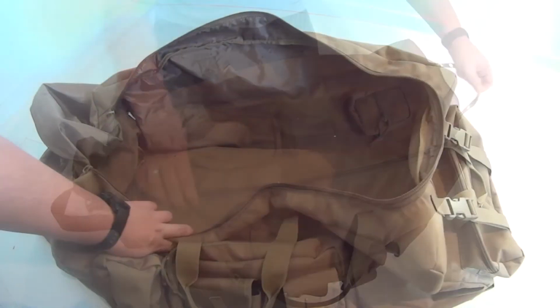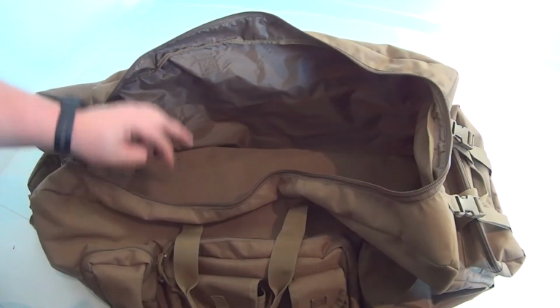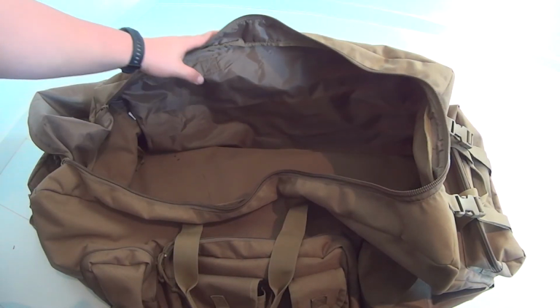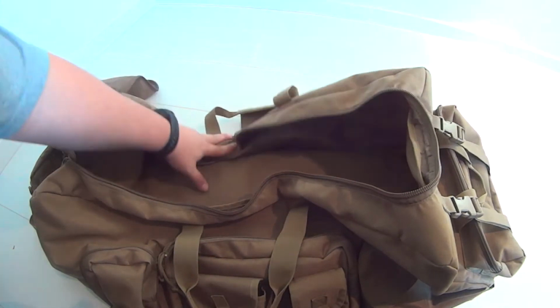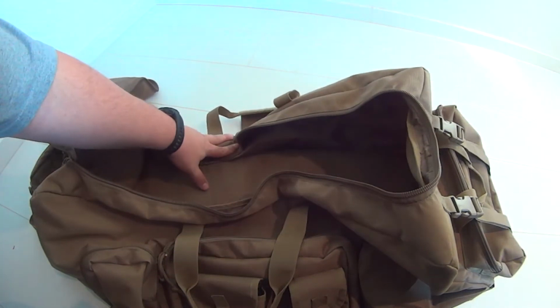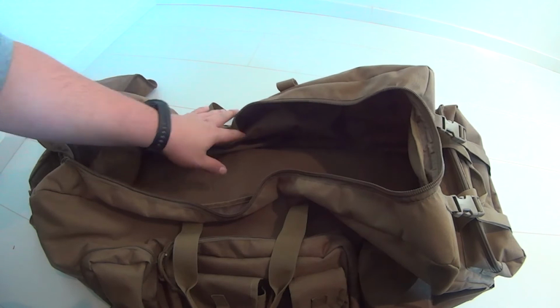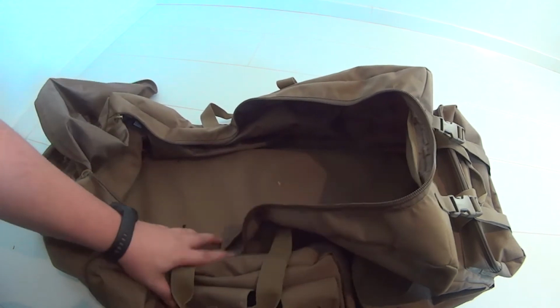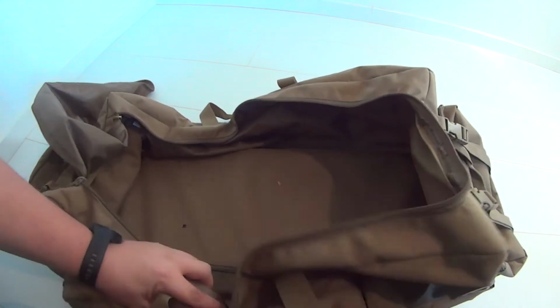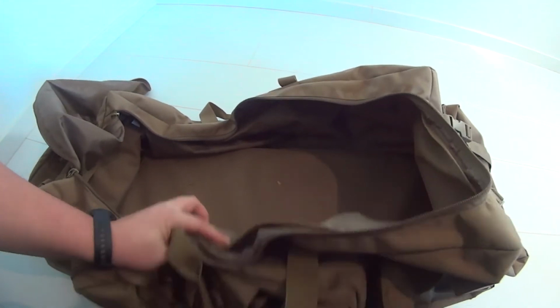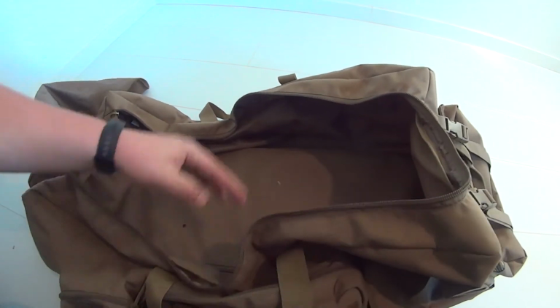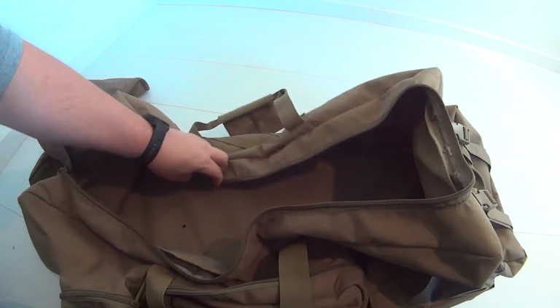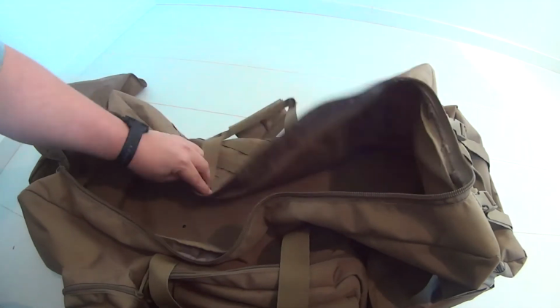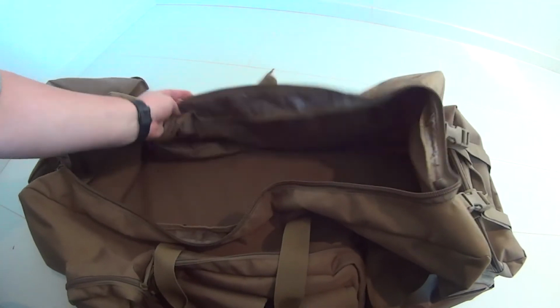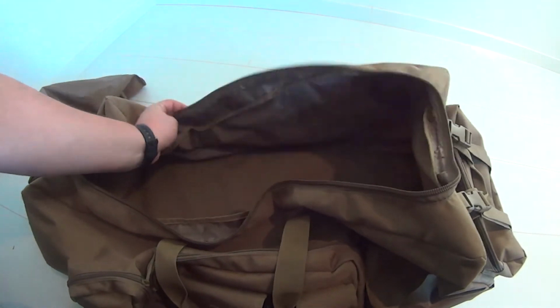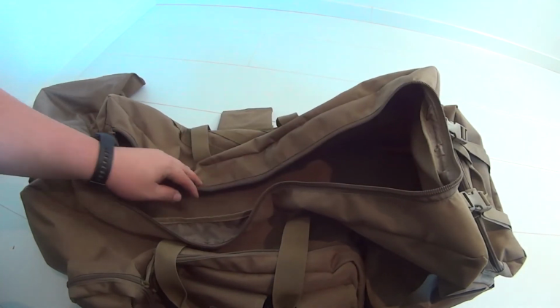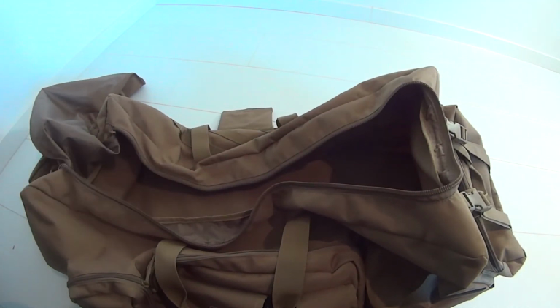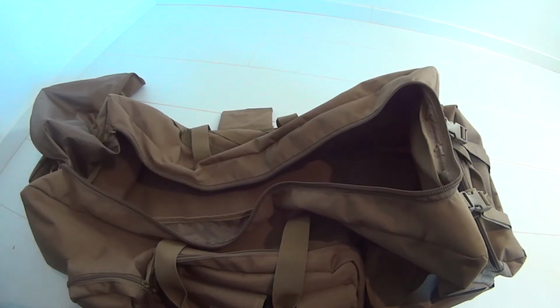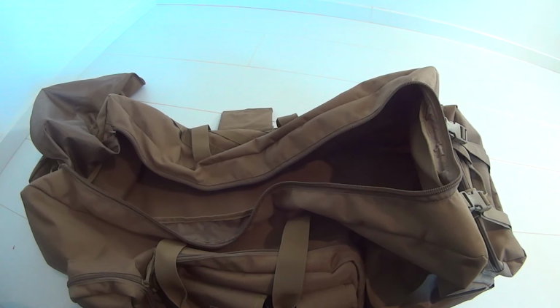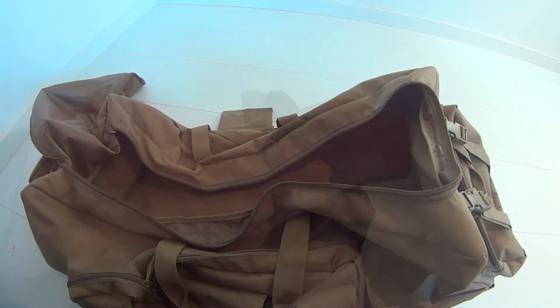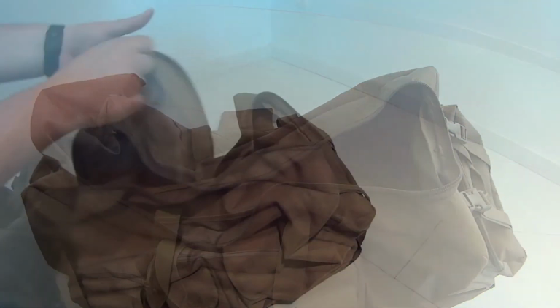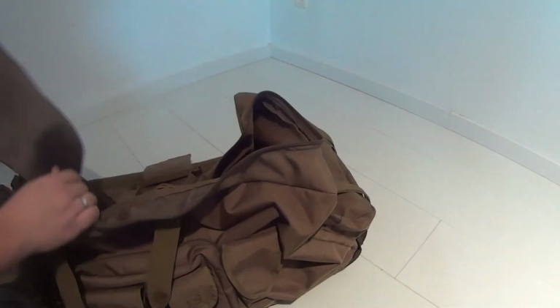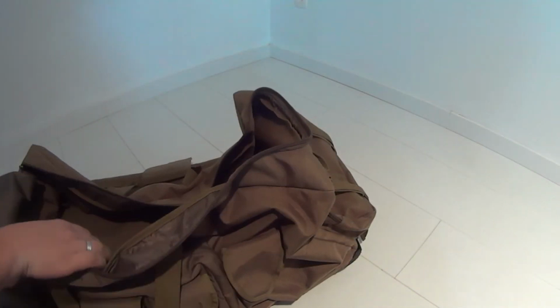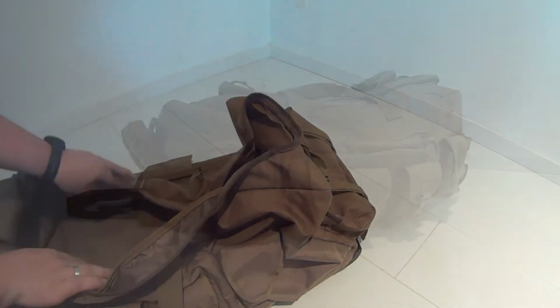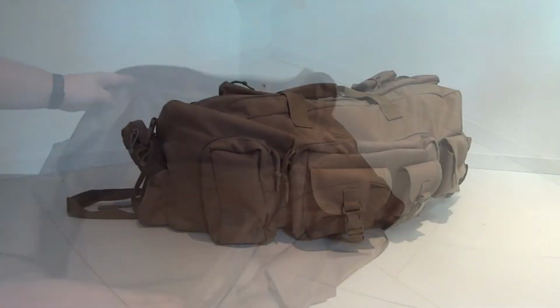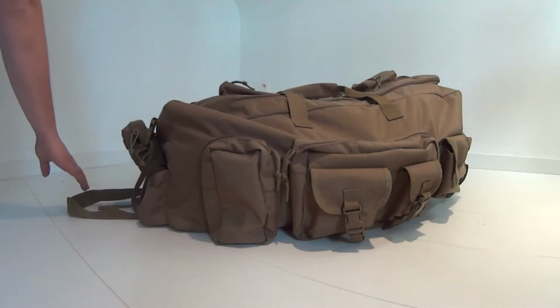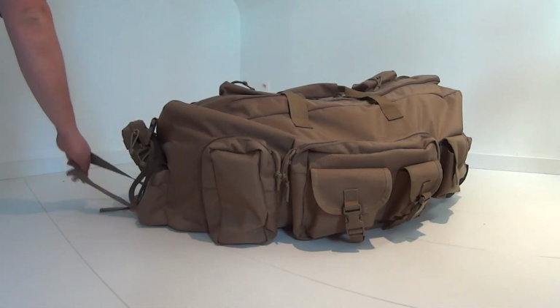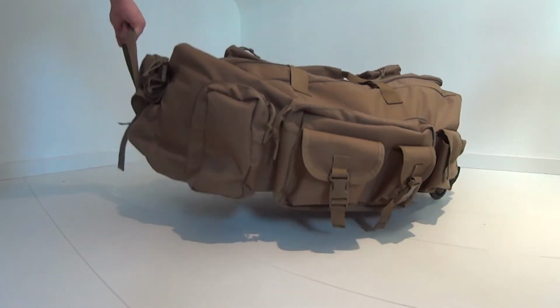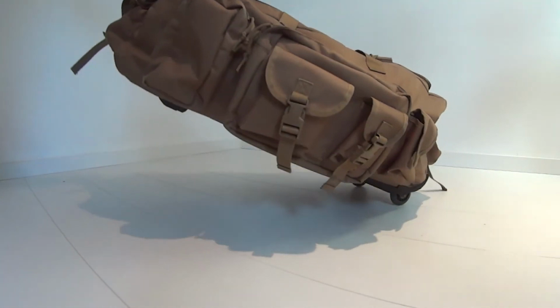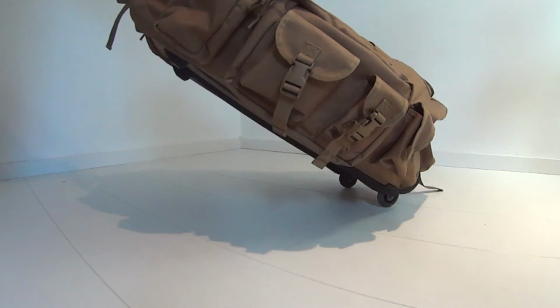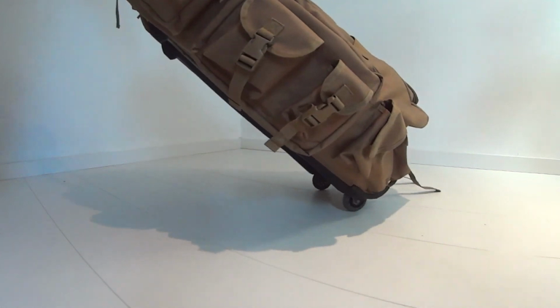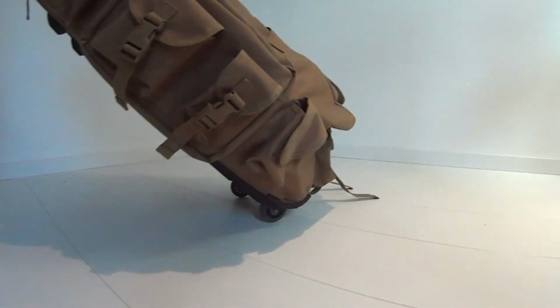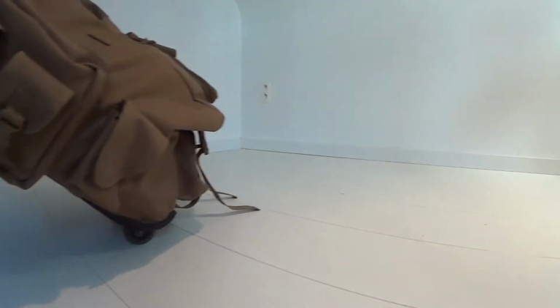One little negative thing is that the bag could really use some support in the sides, because the bag kind of falls in — but that's no major issue at all. Because of its high loading capacity while remaining easy to carry around, we absolutely love this bag and can only advise it.